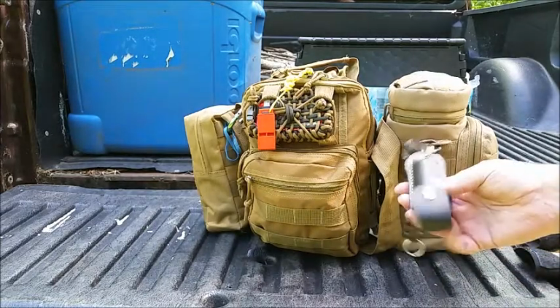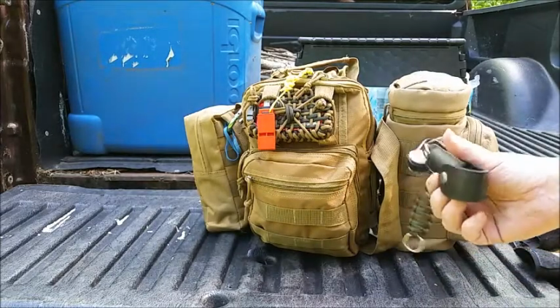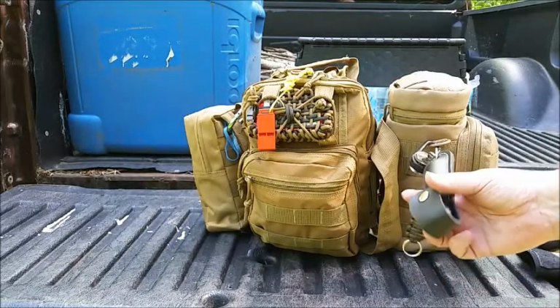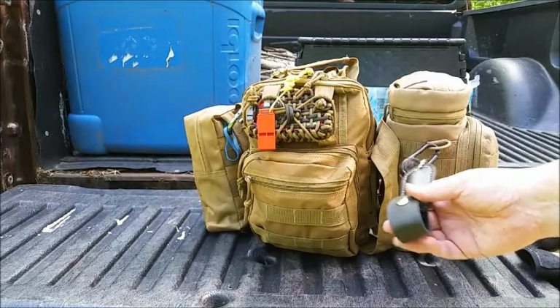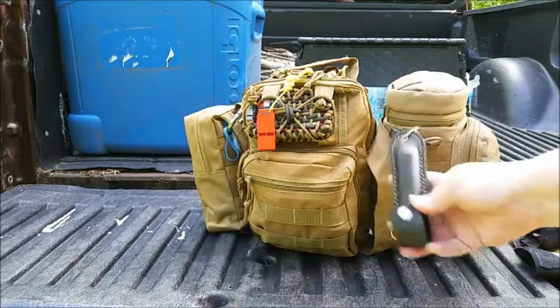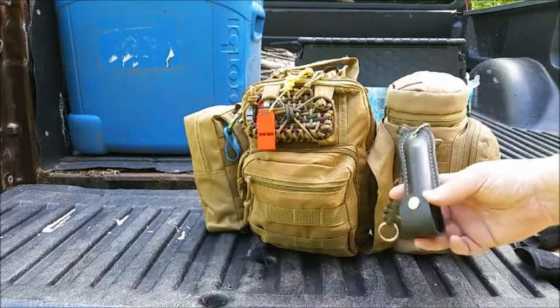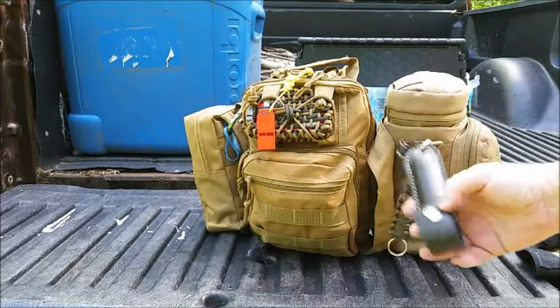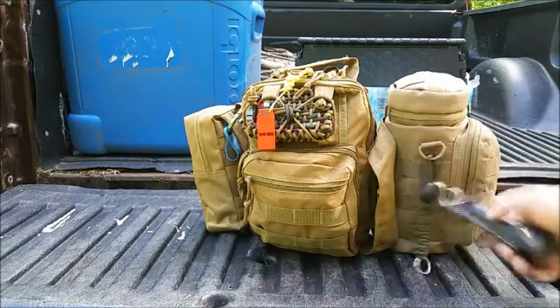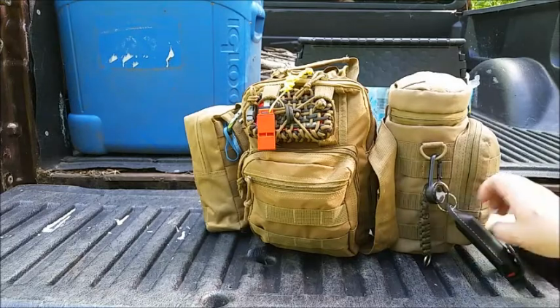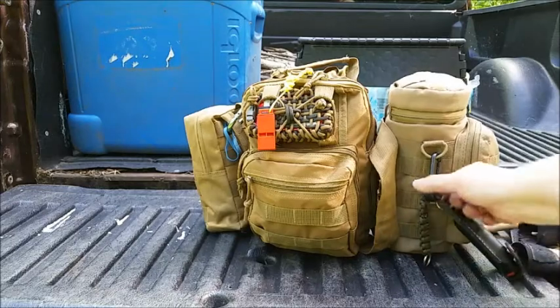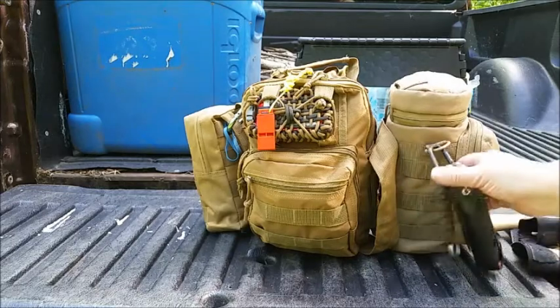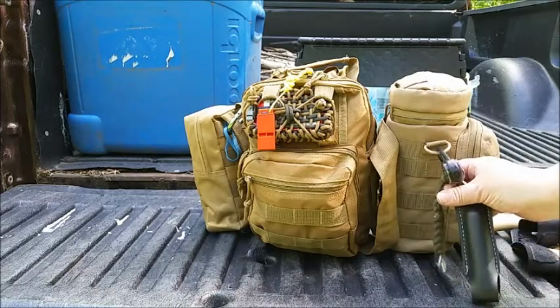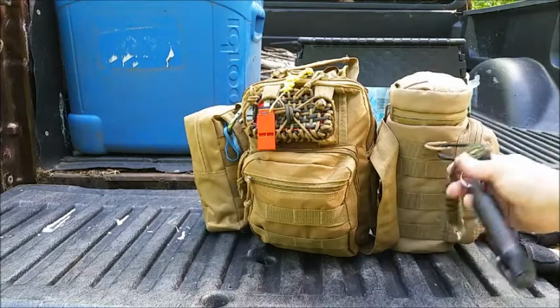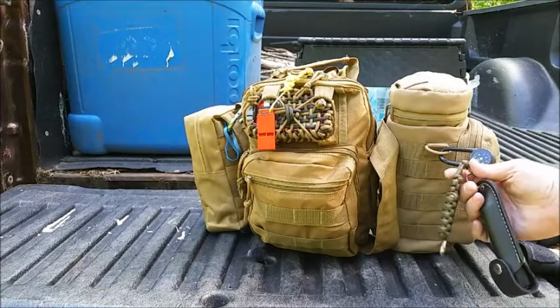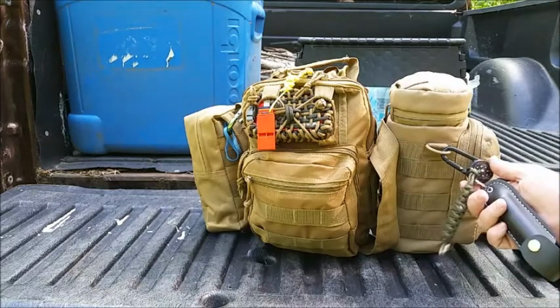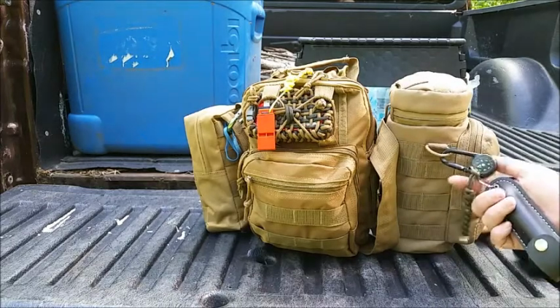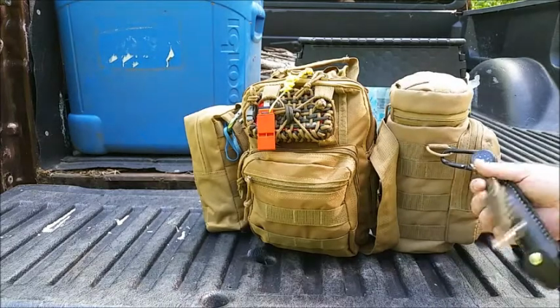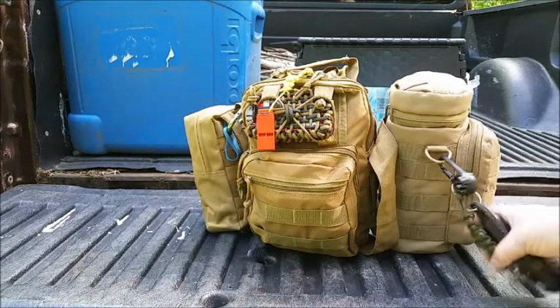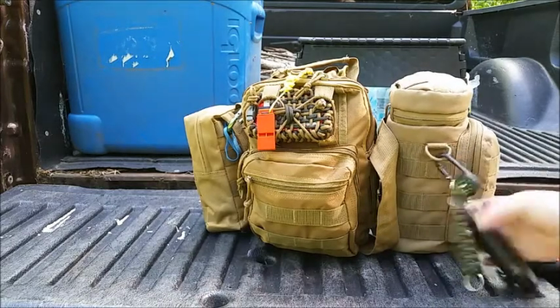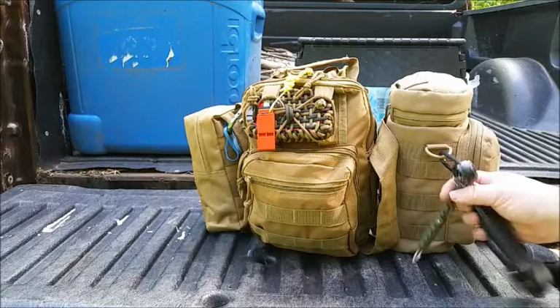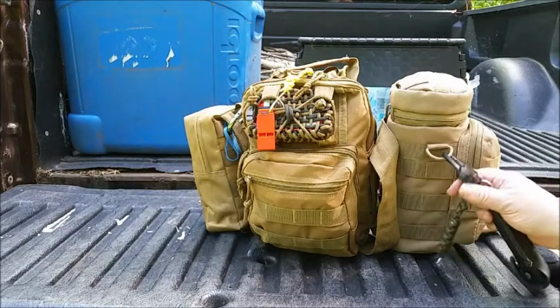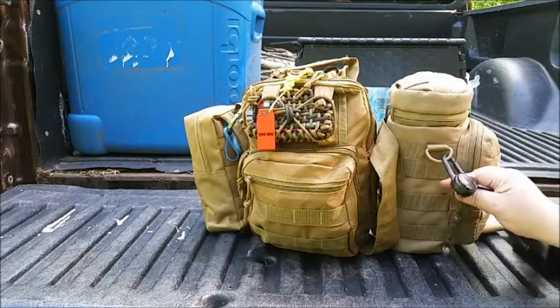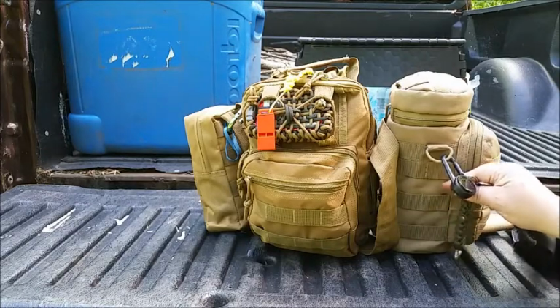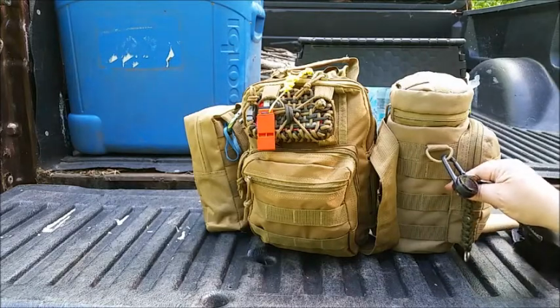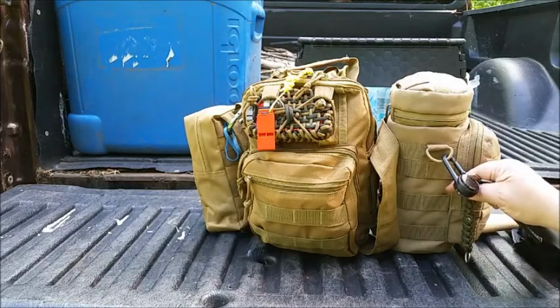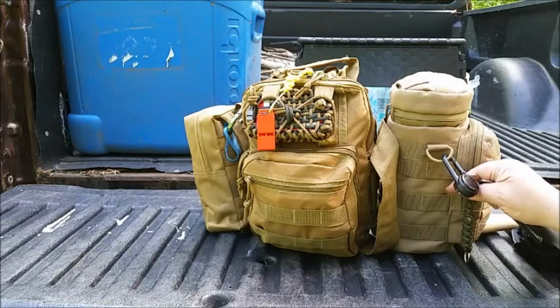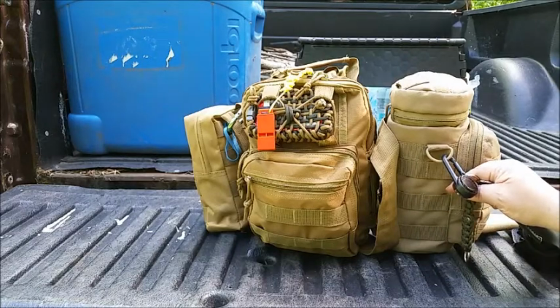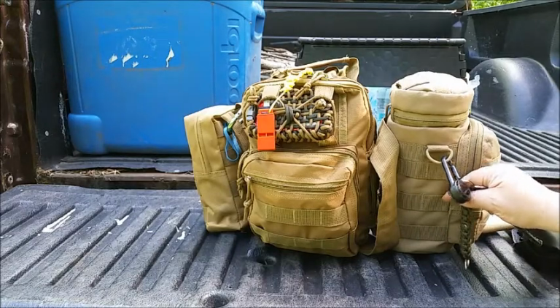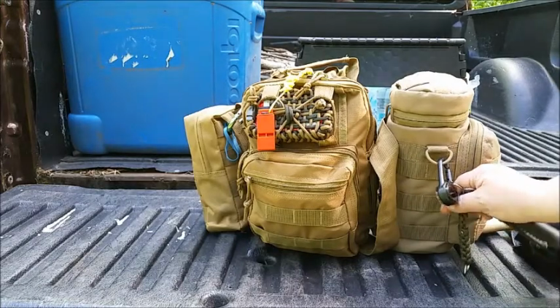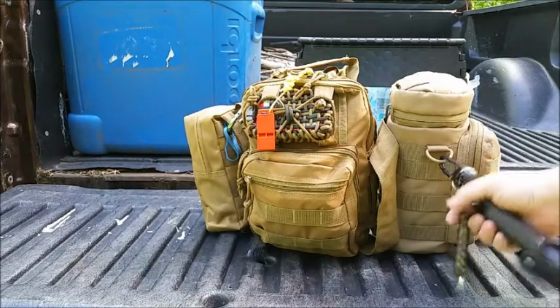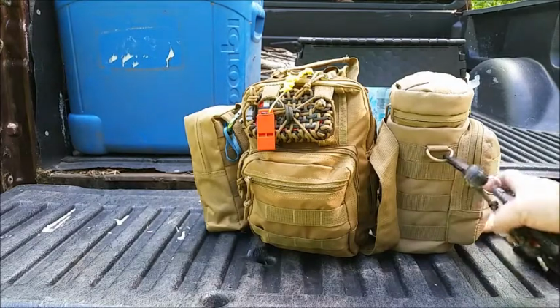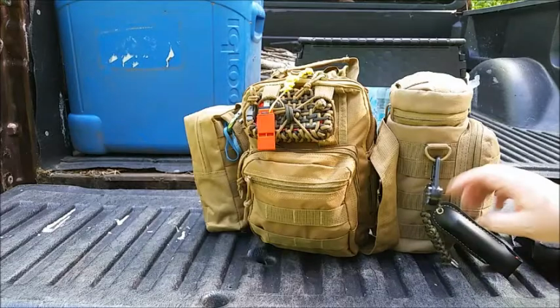I got a small thing of bear spray. I have my compass and thermometer. Right now it's 86. That's not too bad.